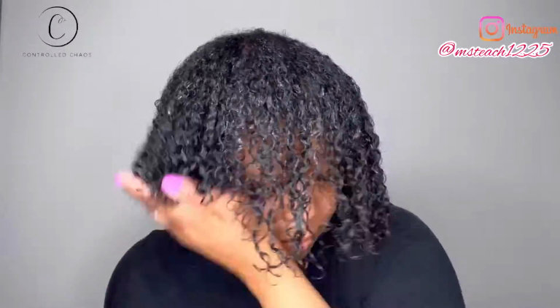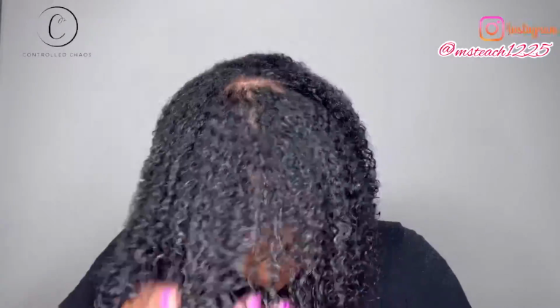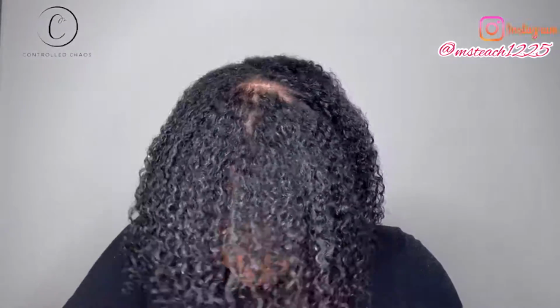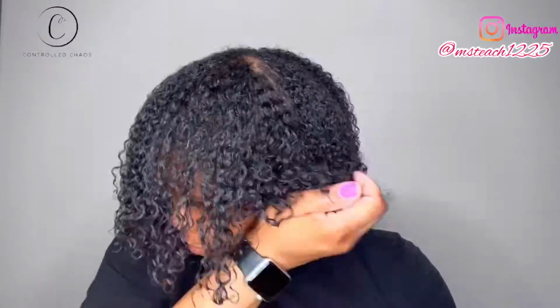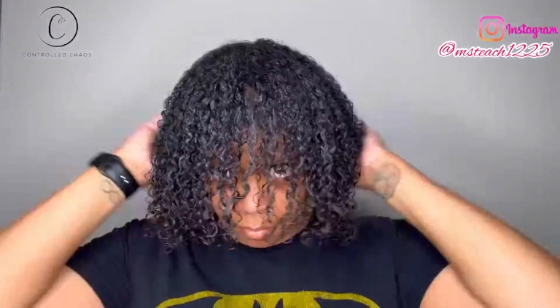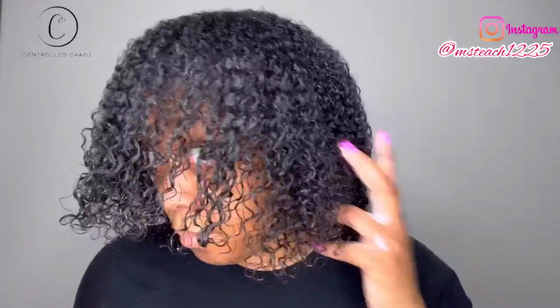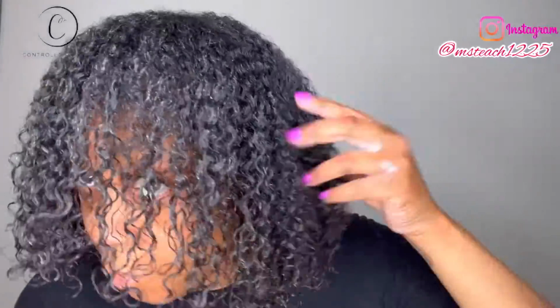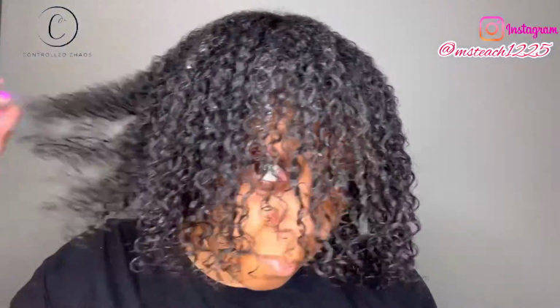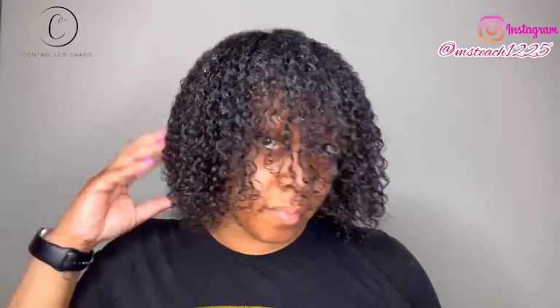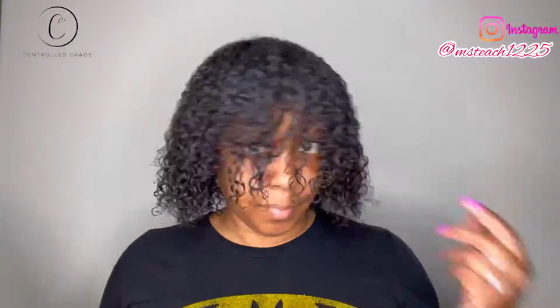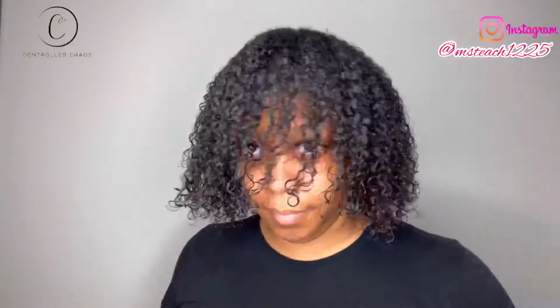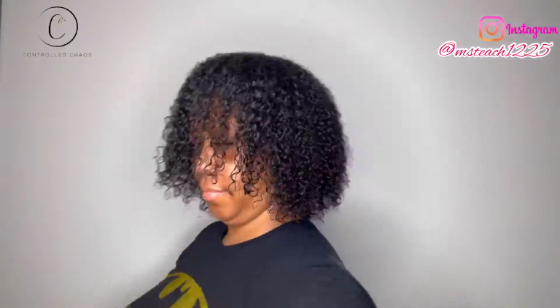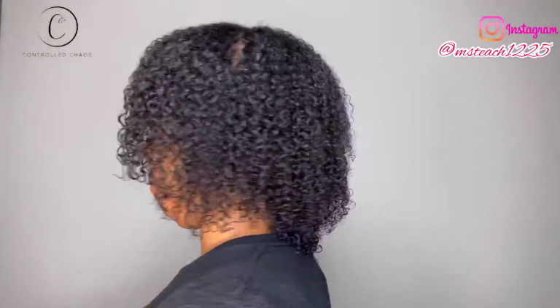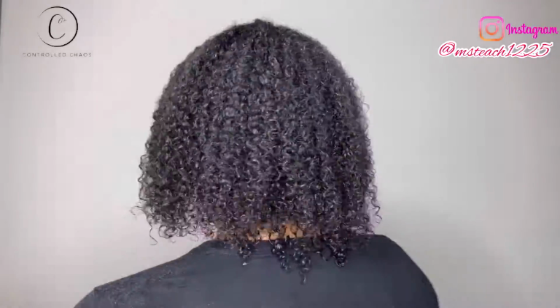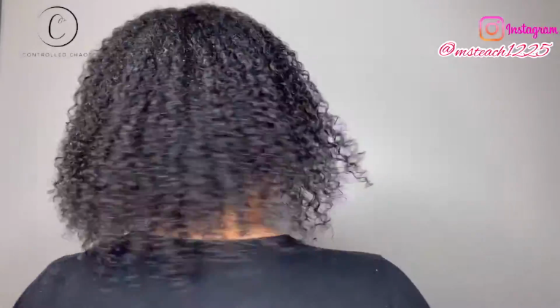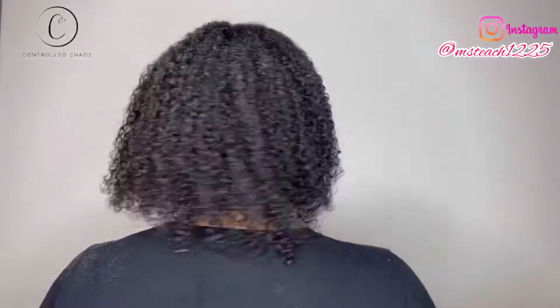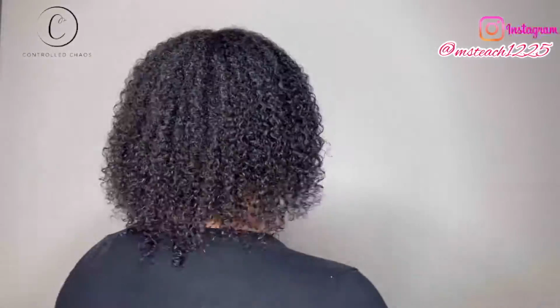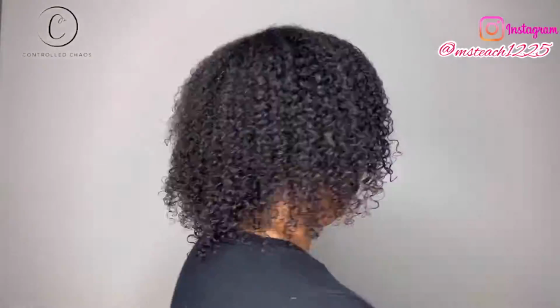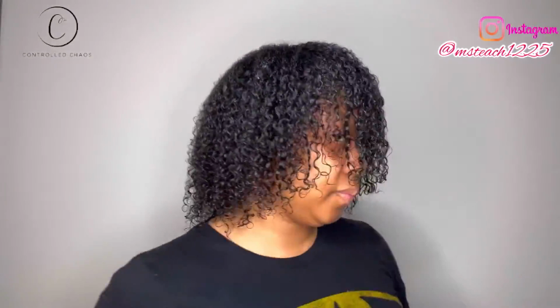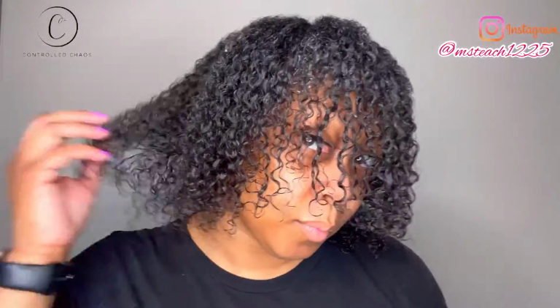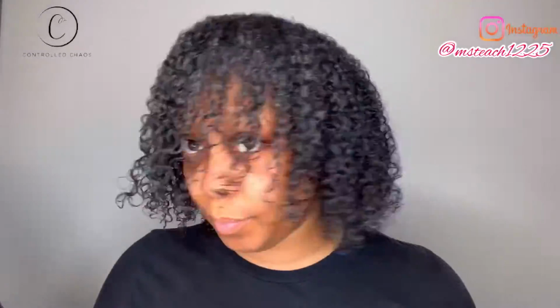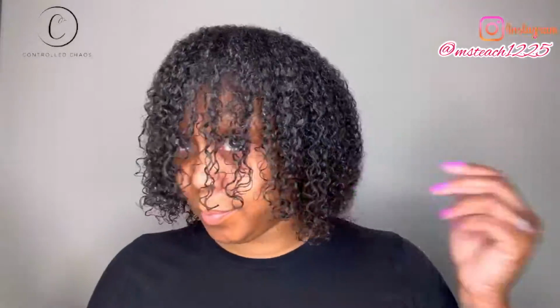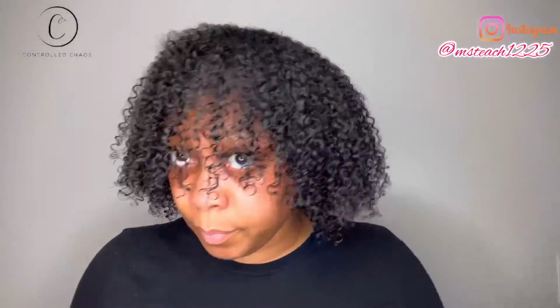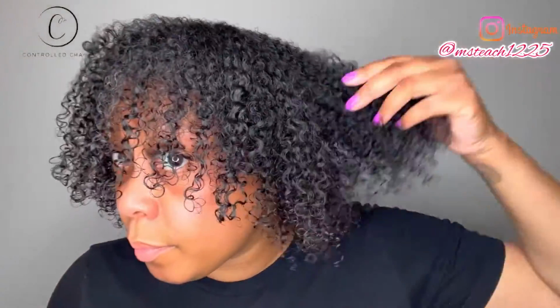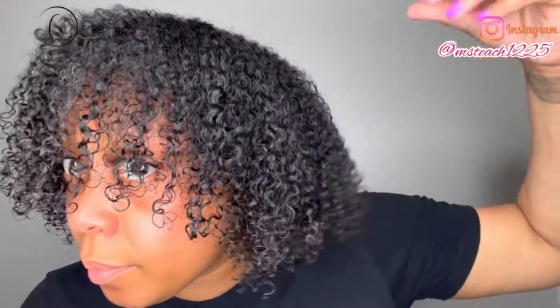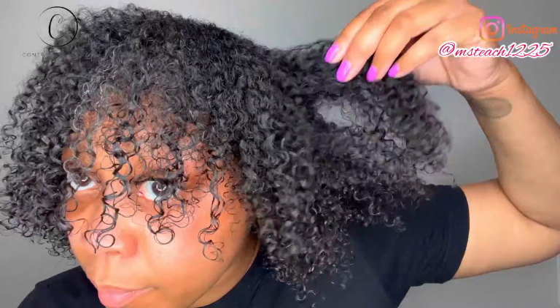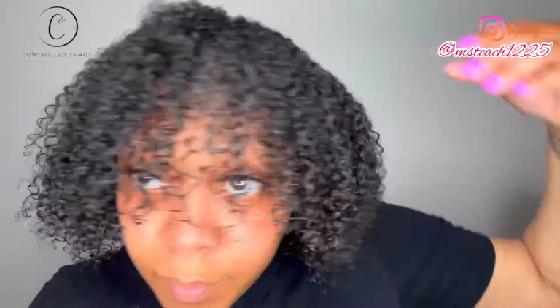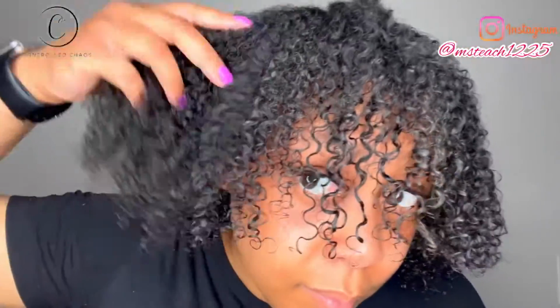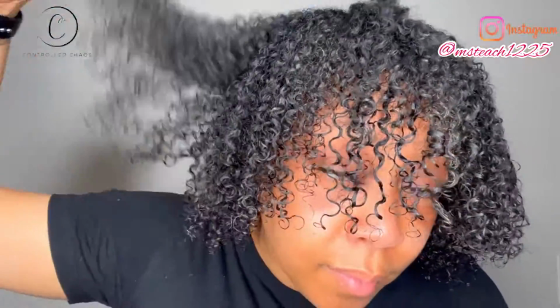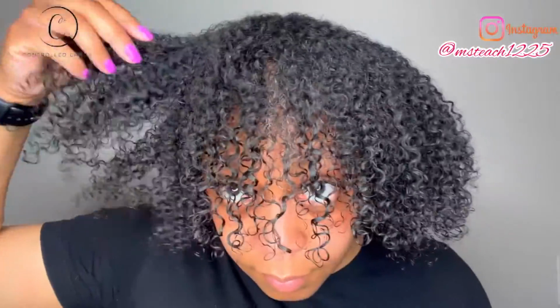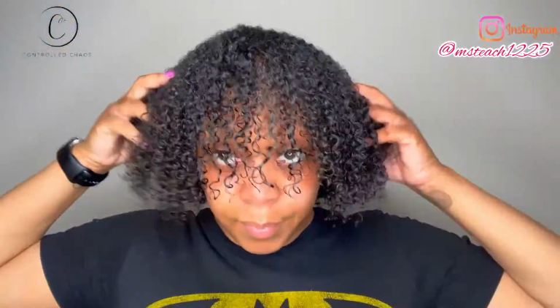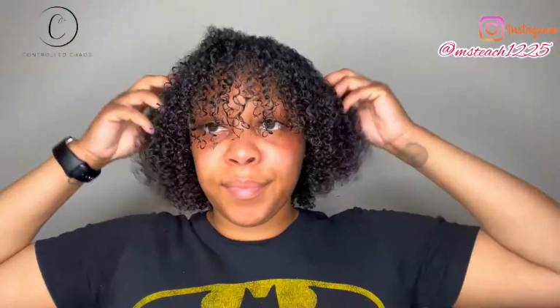Now that the product has been applied, I'm going to sit under my dryer for about 45 minutes and I'll be back with the dry results. My hair is completely dry and I'm going to fluff it and be back with the reveal.